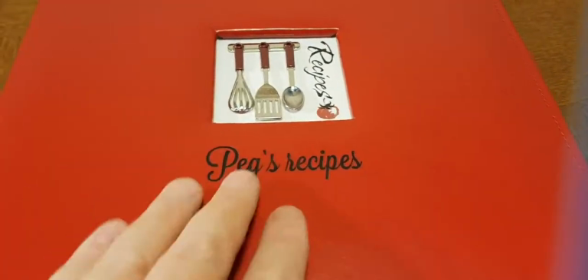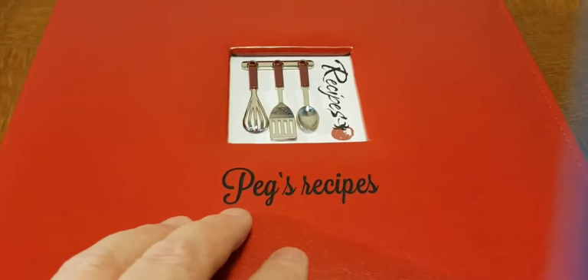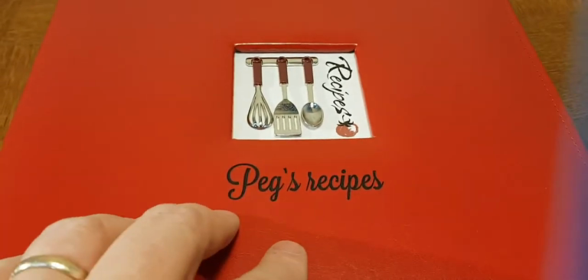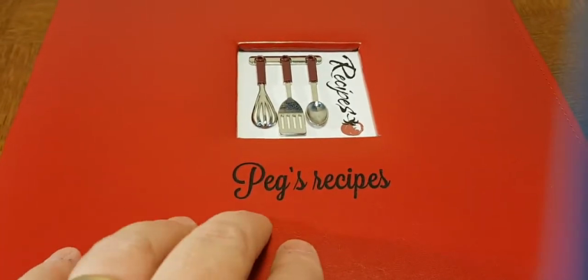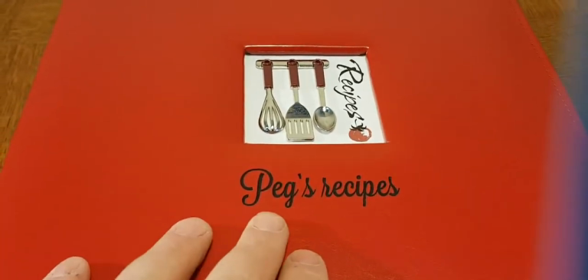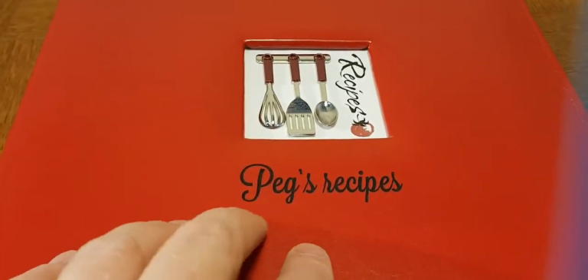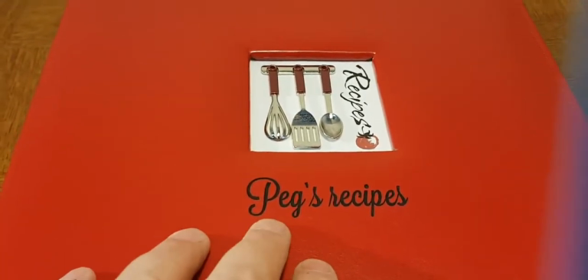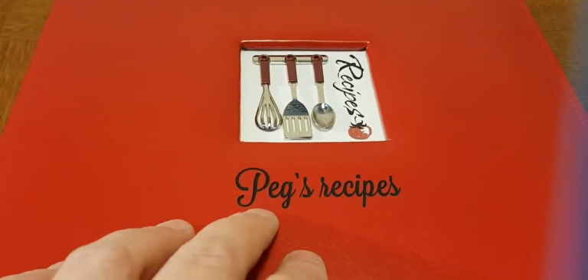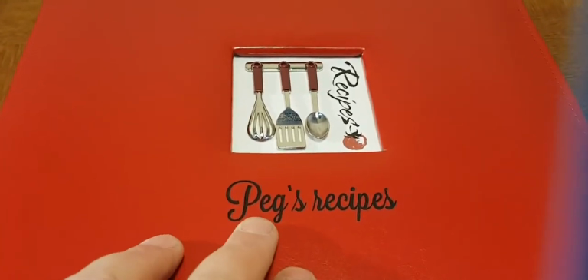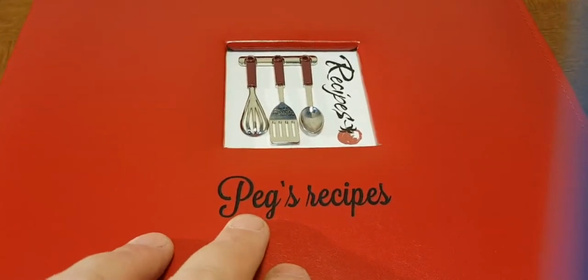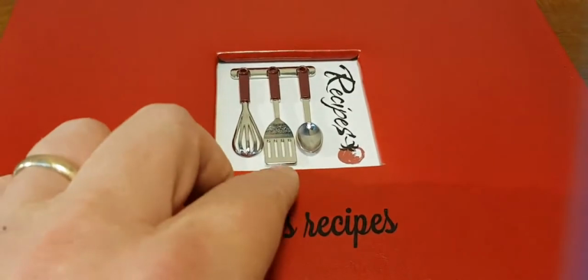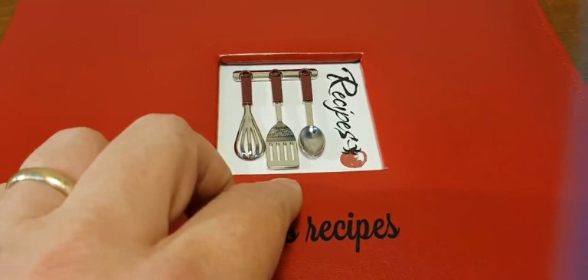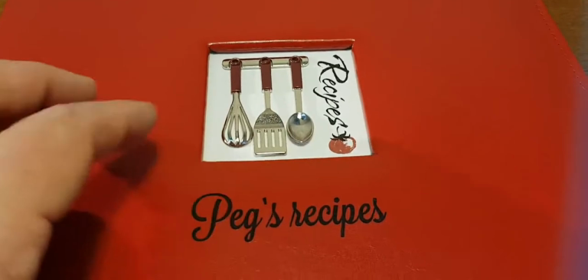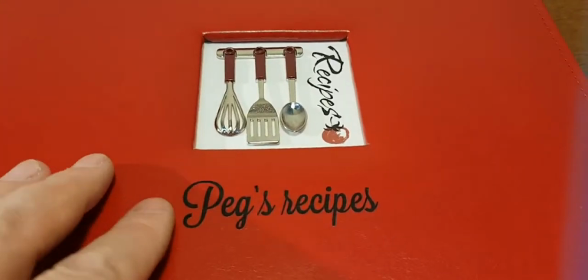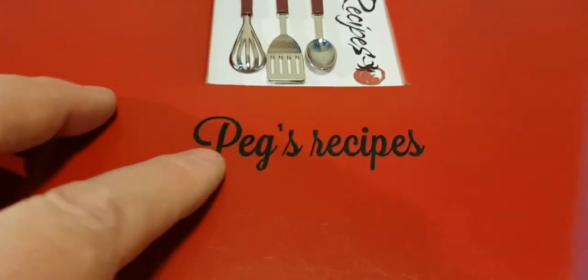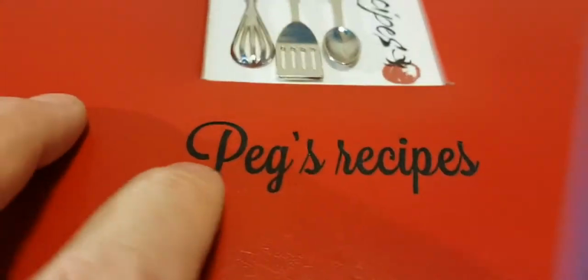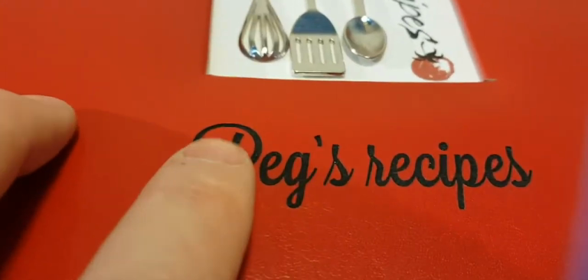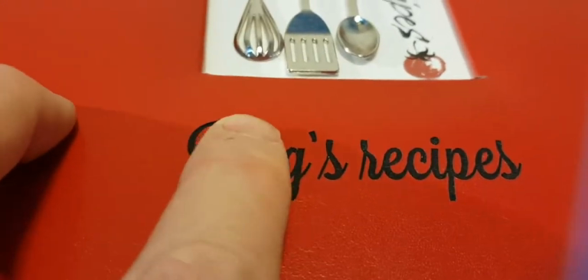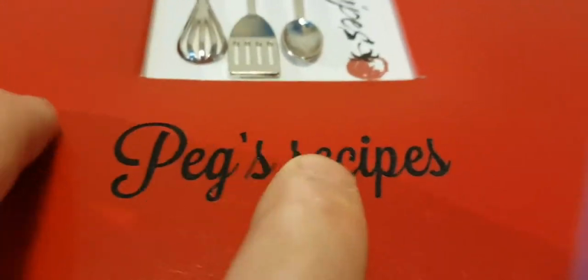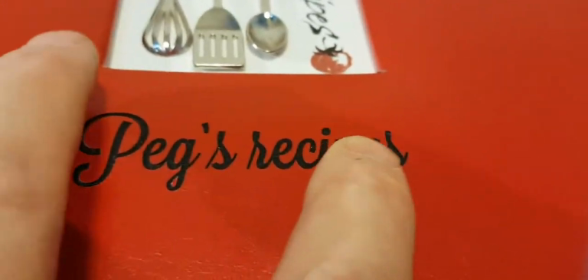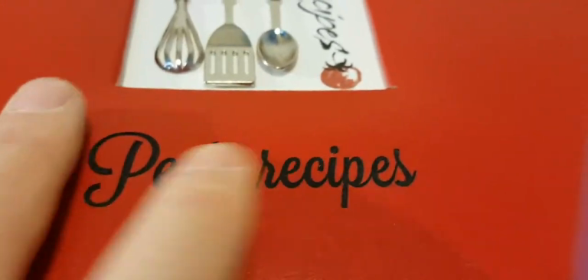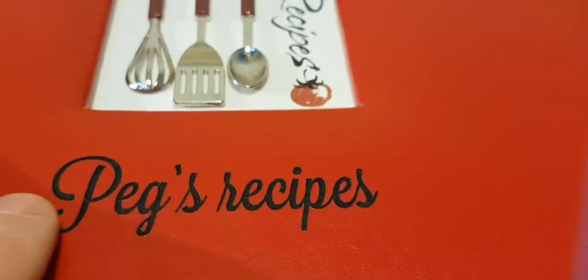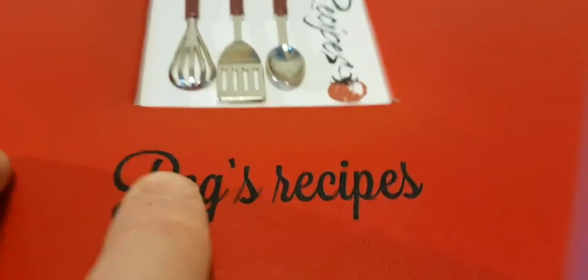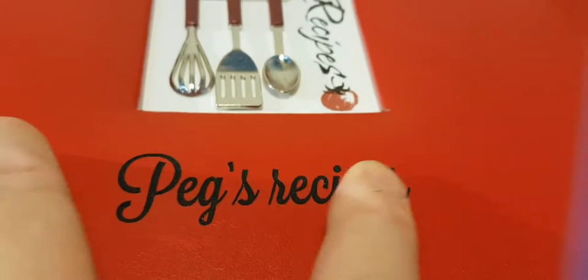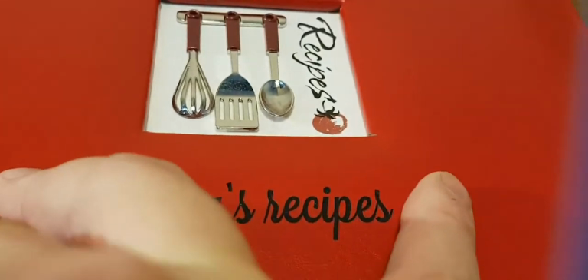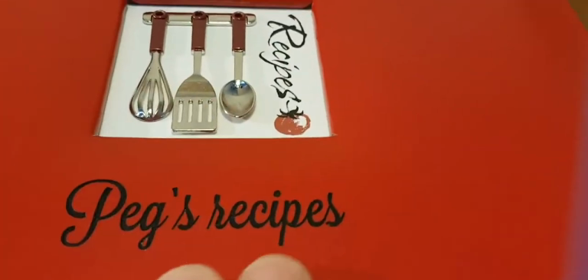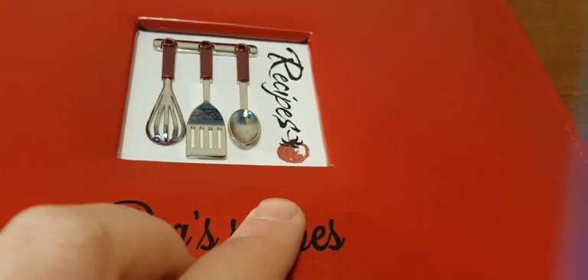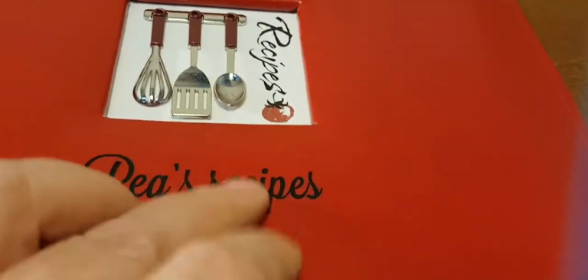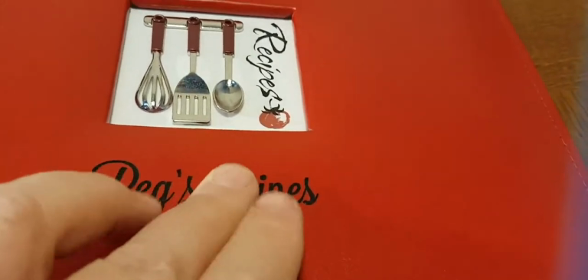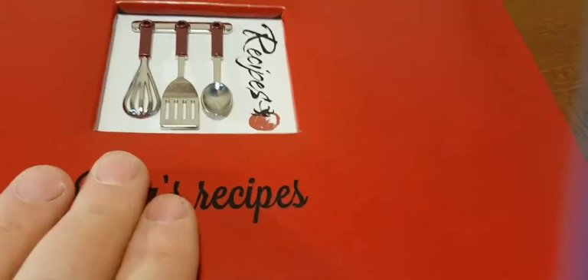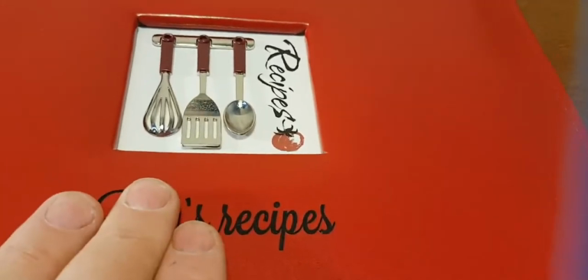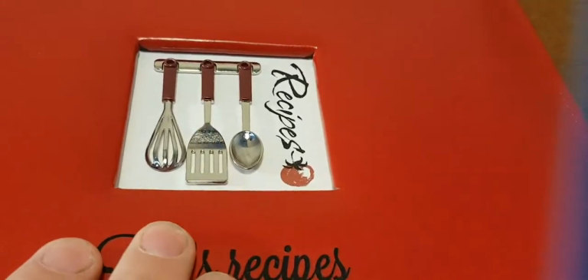You can write the Miller family recipes, like we have on our recipe binder, or whatever you like. And you can see that it's actually engraved in, and it's with black ink on top of it. So there's no way this will ever rub off. This is permanent forever.